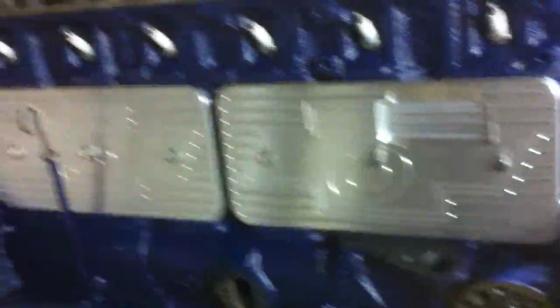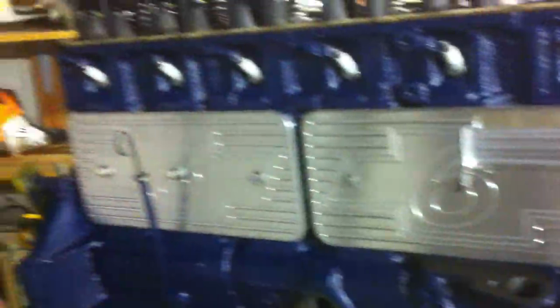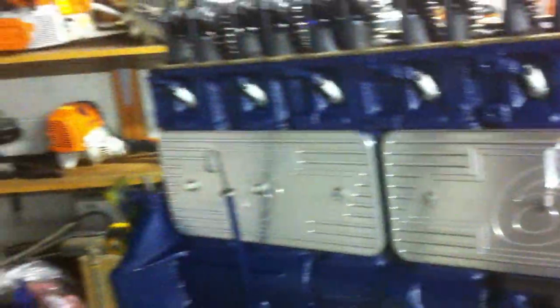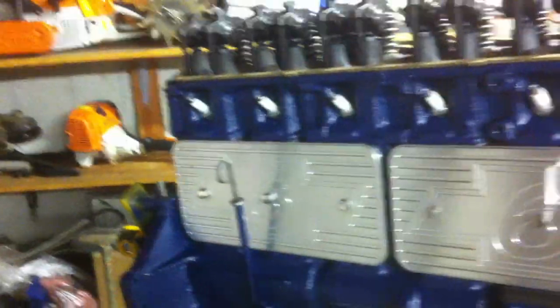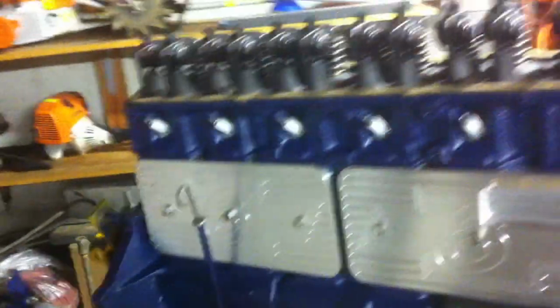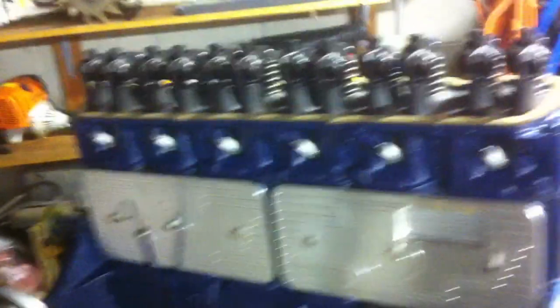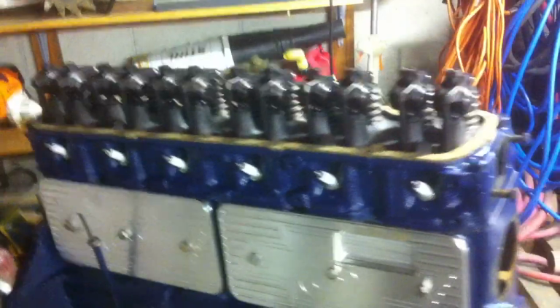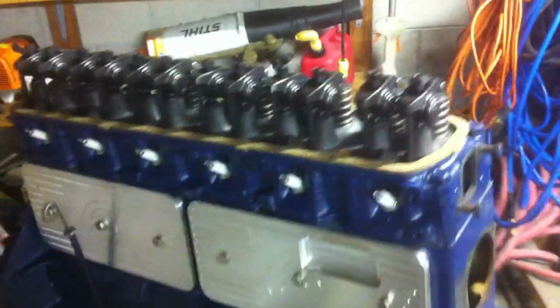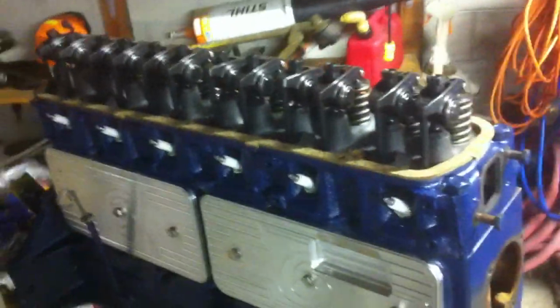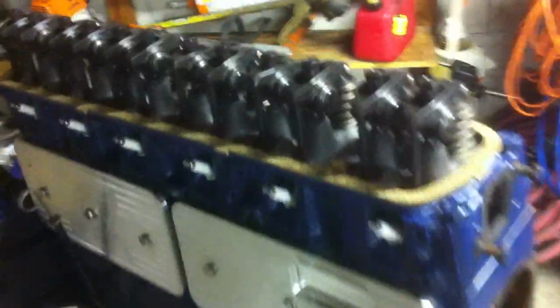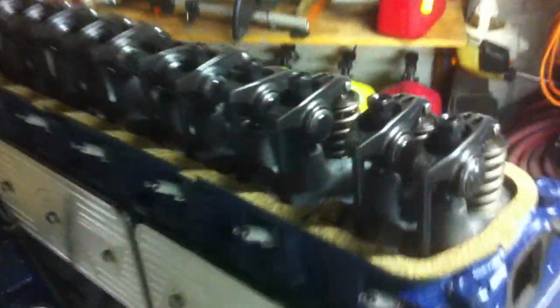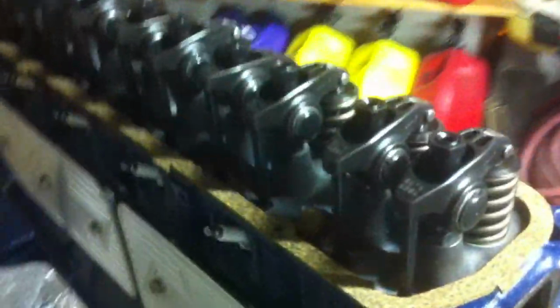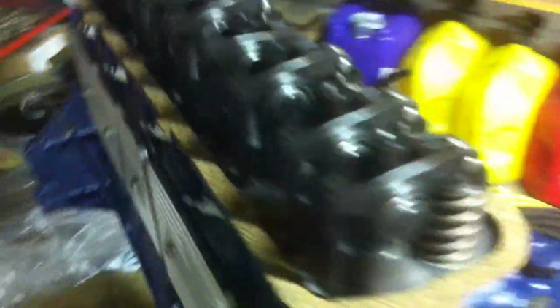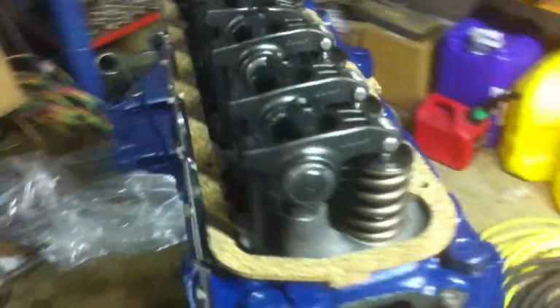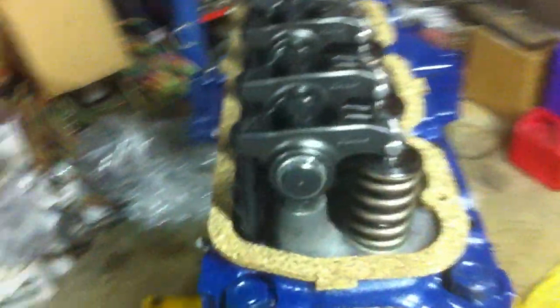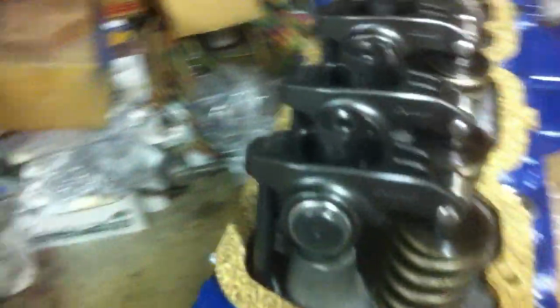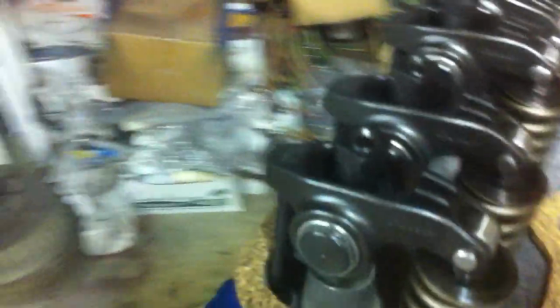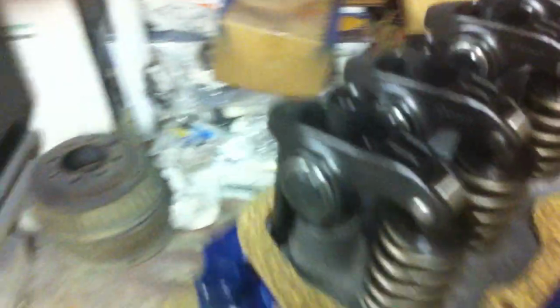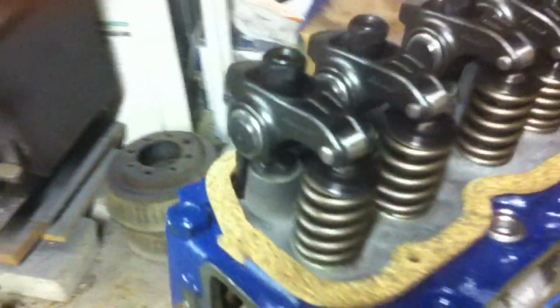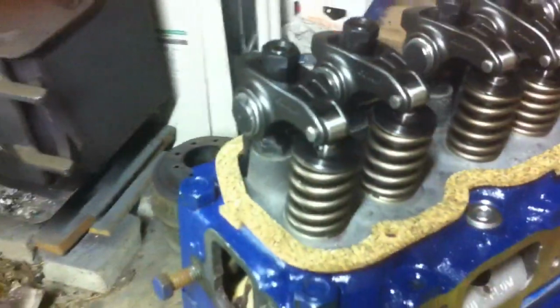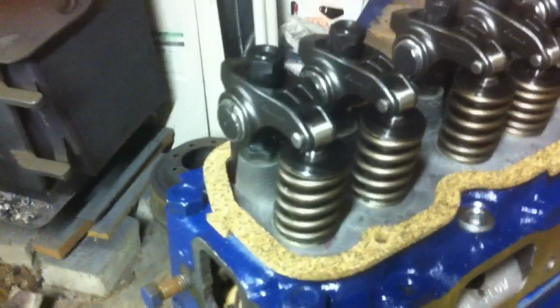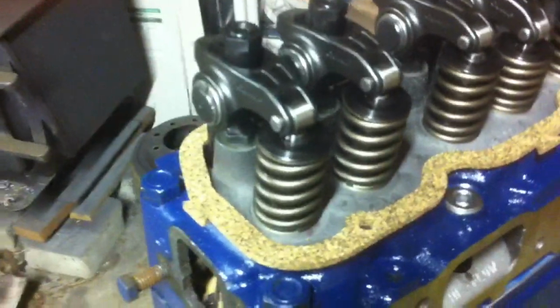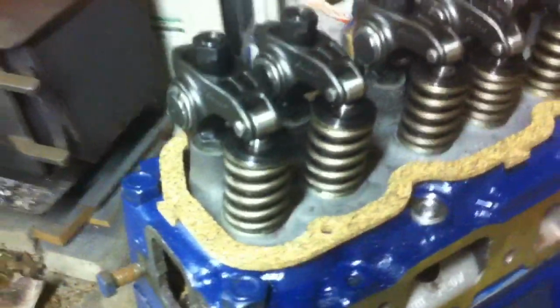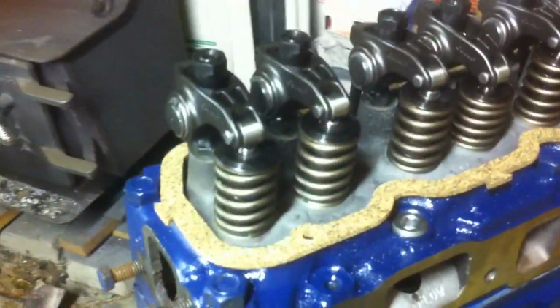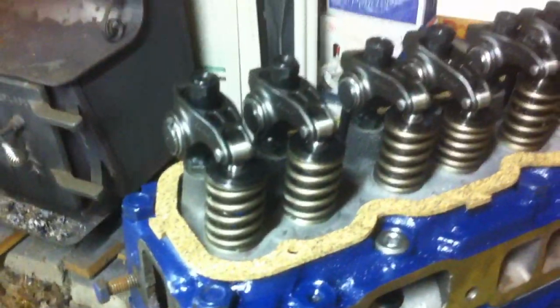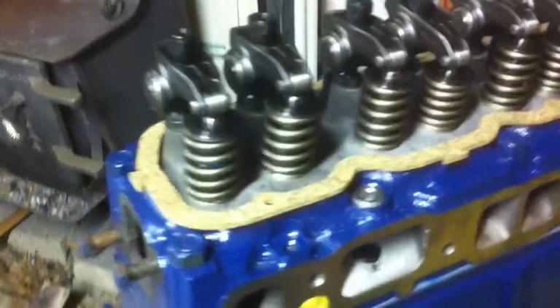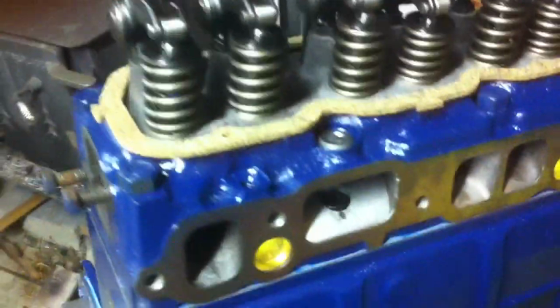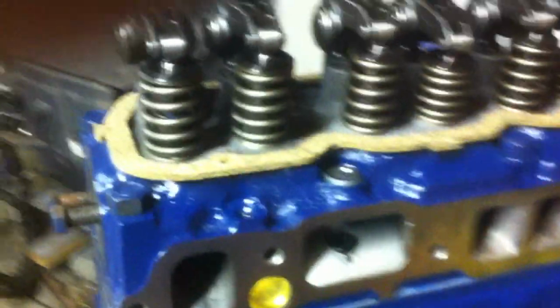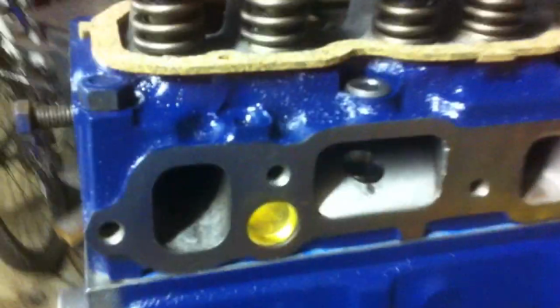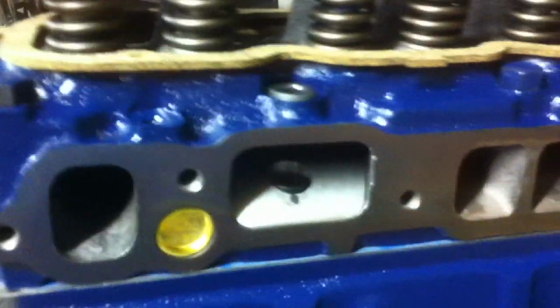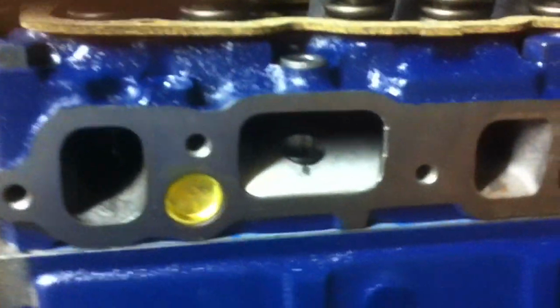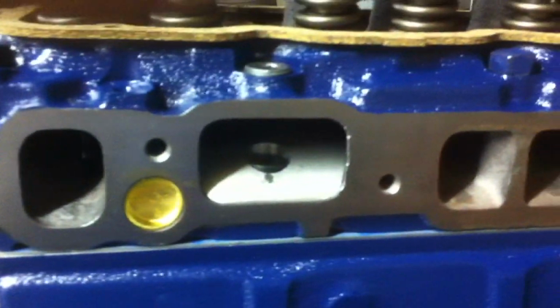Nice side covers on there. Comp Cams big block Chevy roller rockers installed.